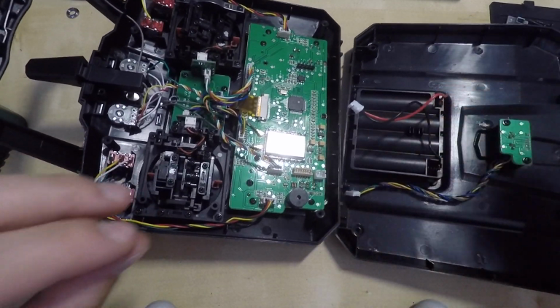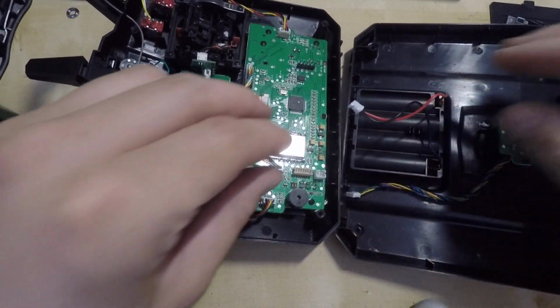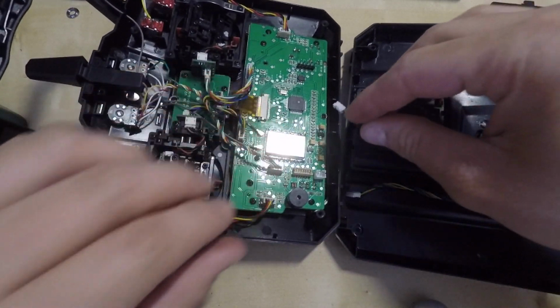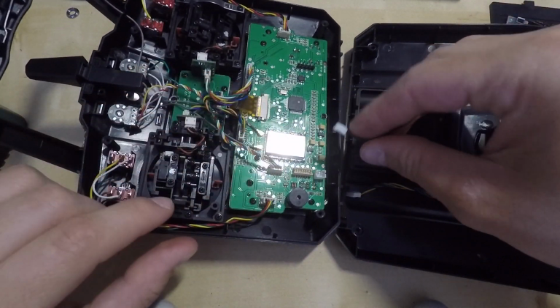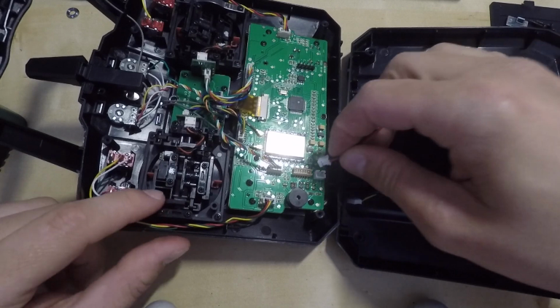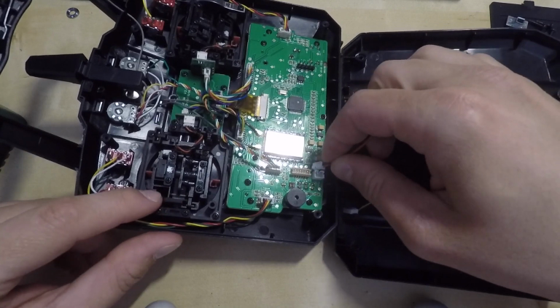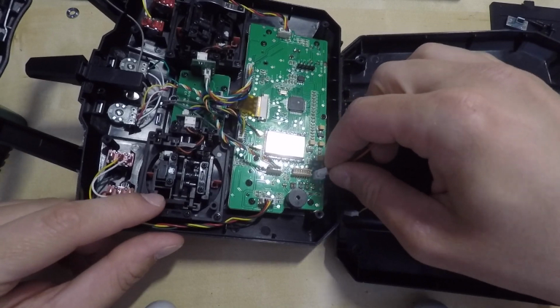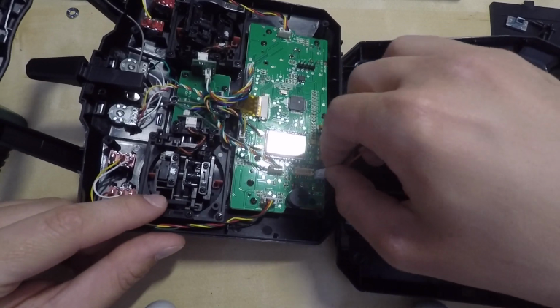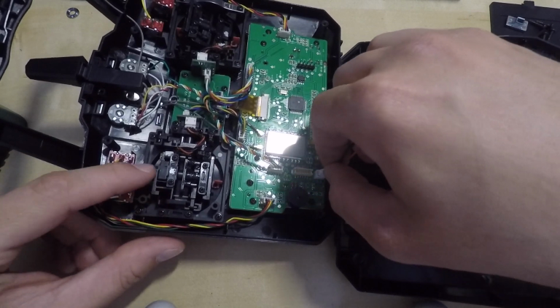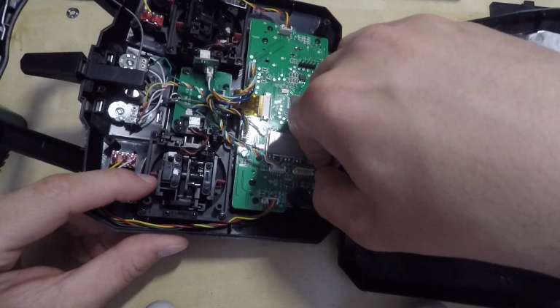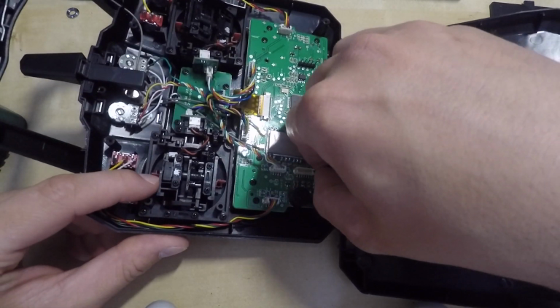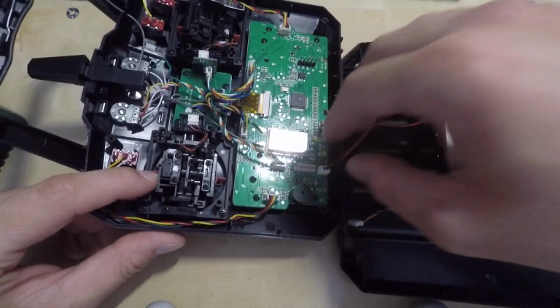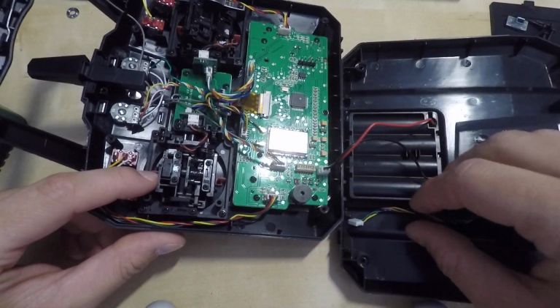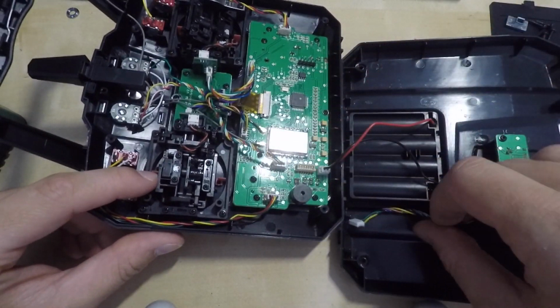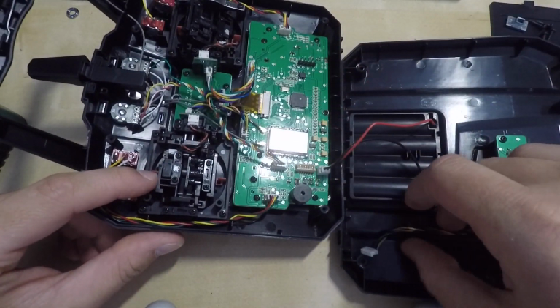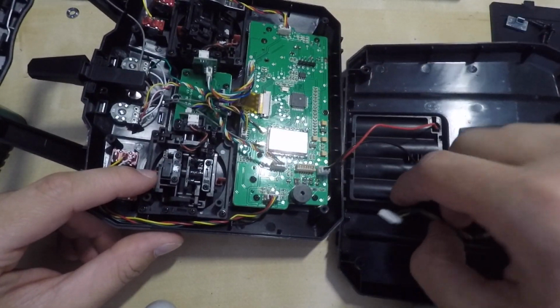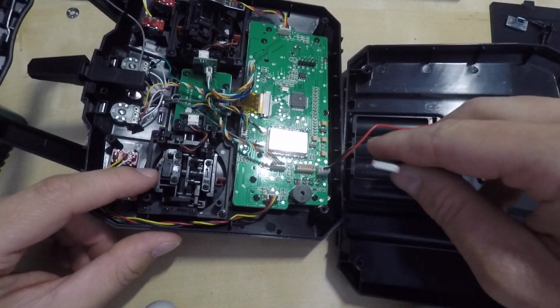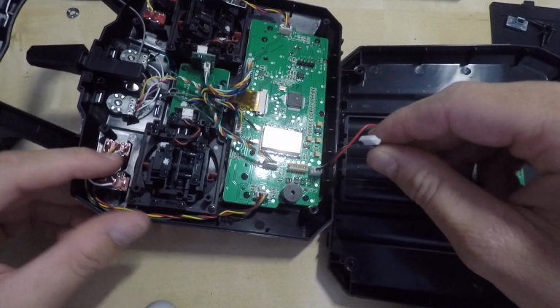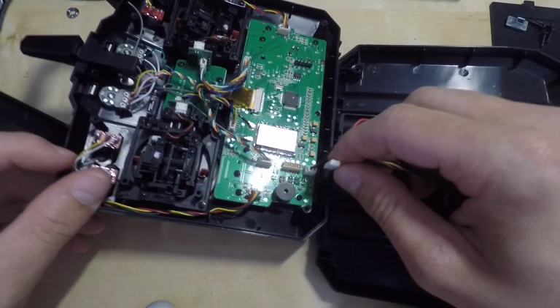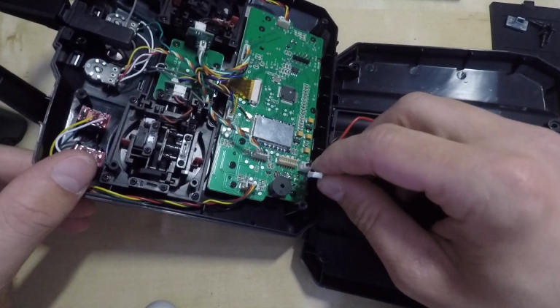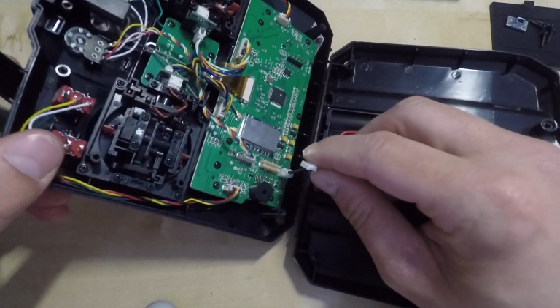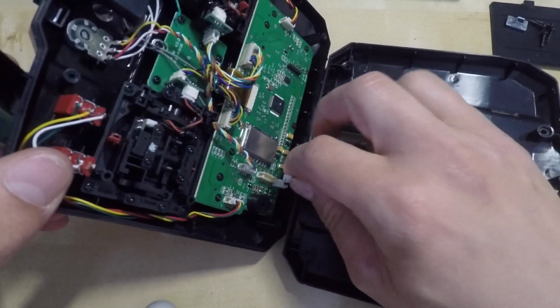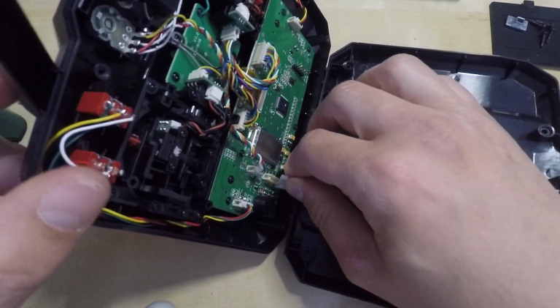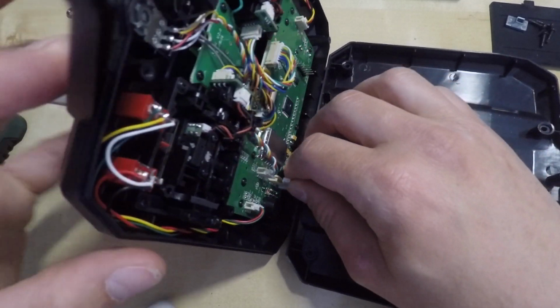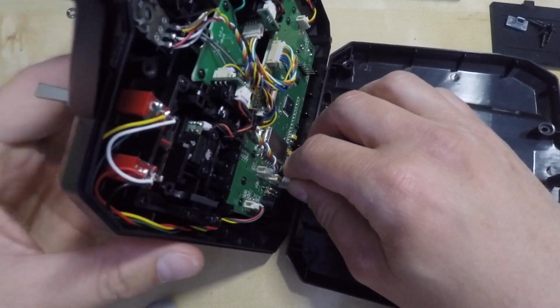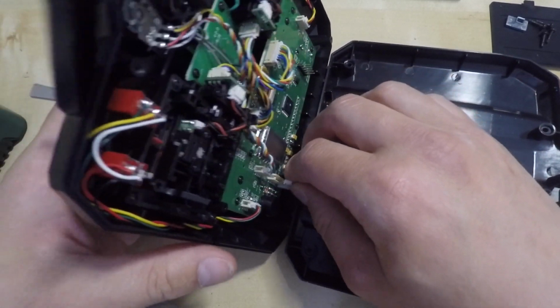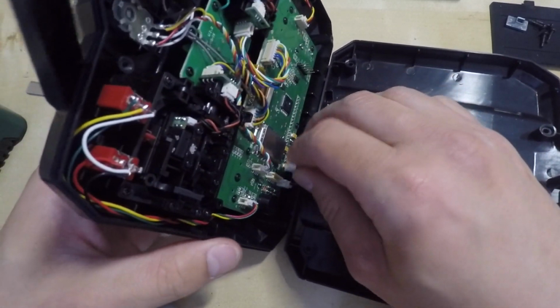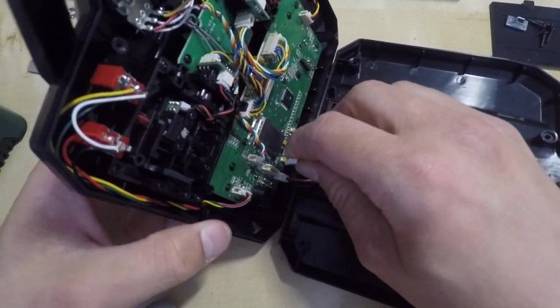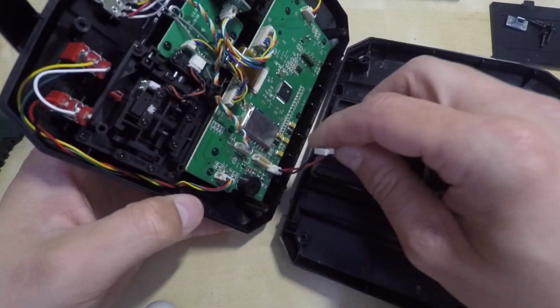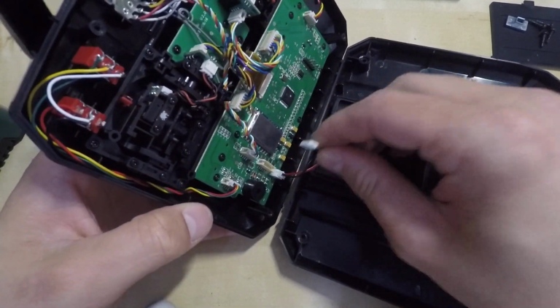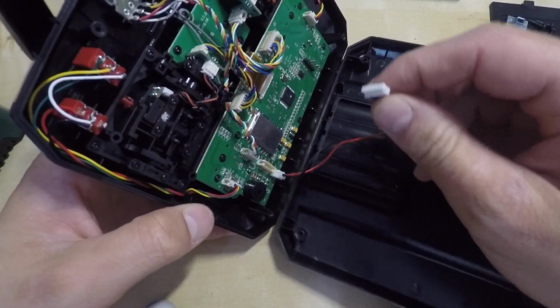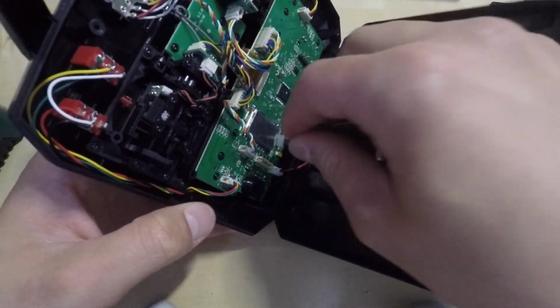Then you will need to connect the wires back into the board. There are two different connectors so you won't miss them. They will slide in really easily, so just don't push them too hard as you will damage the board.